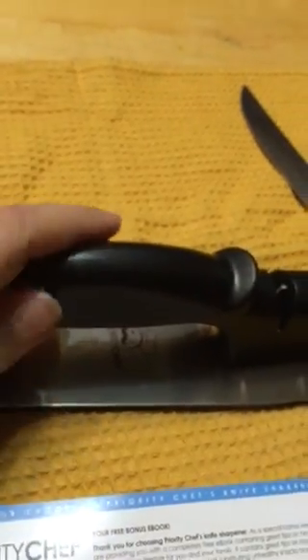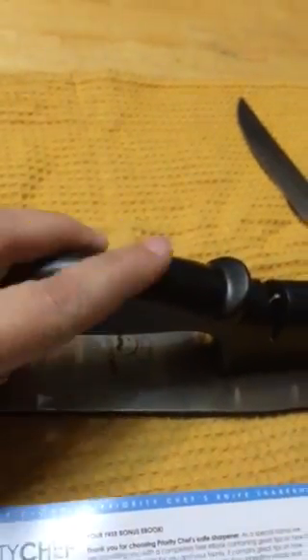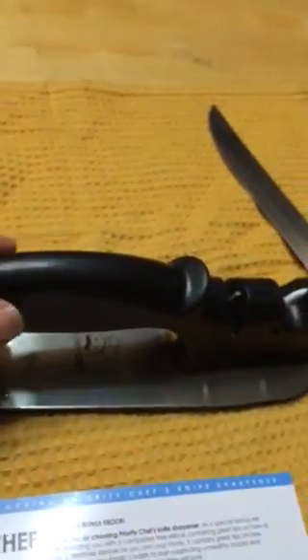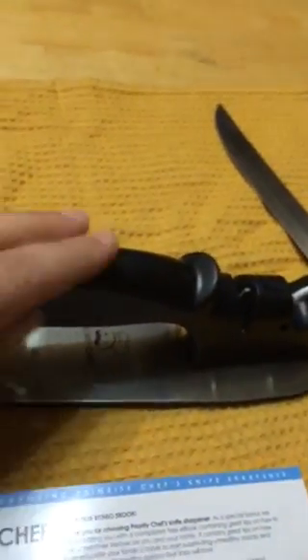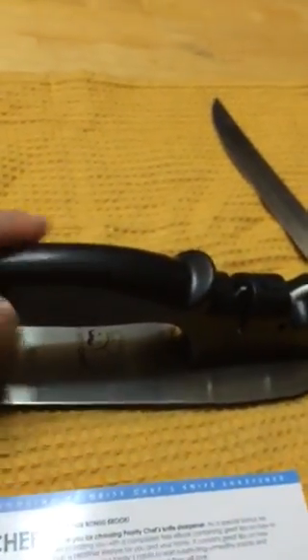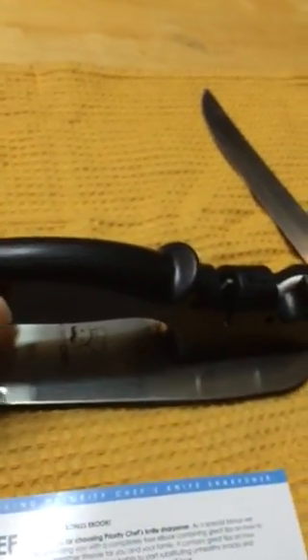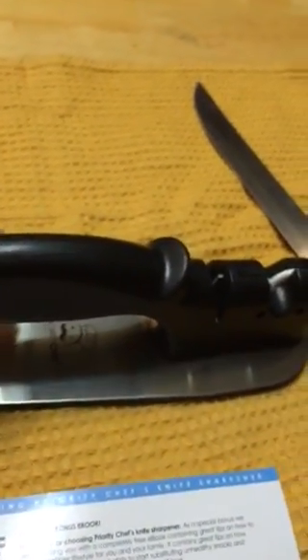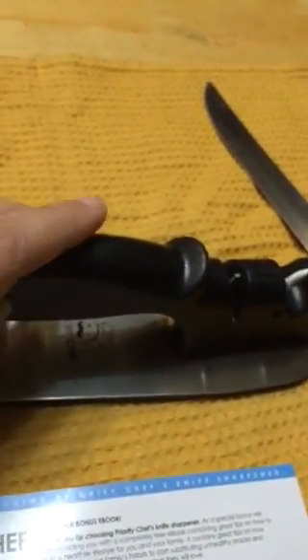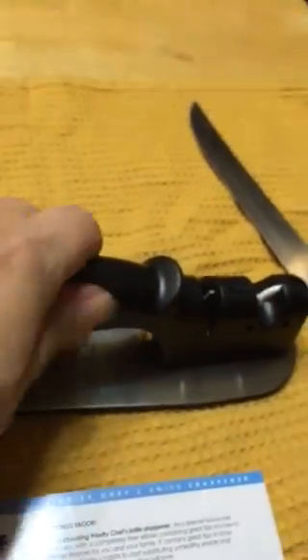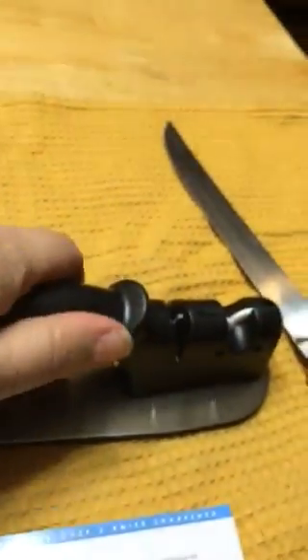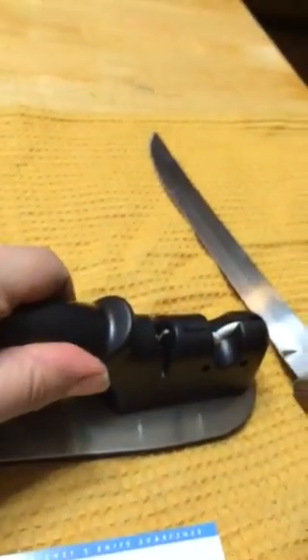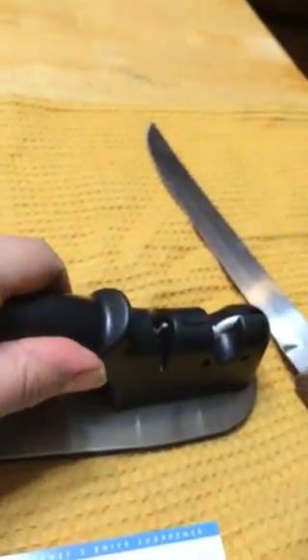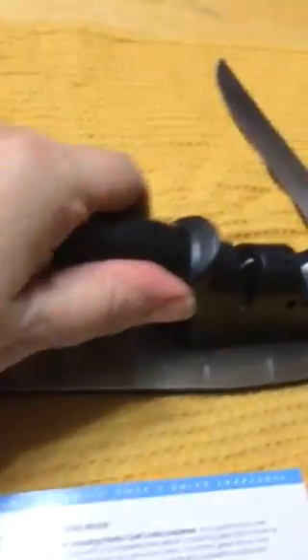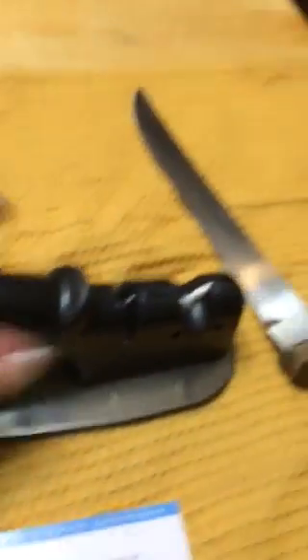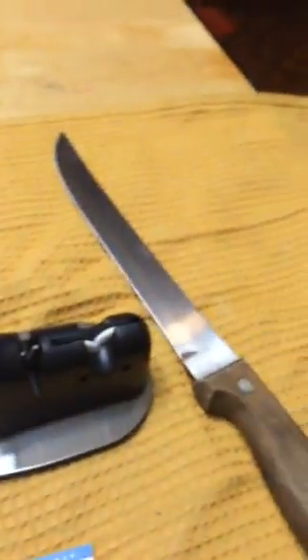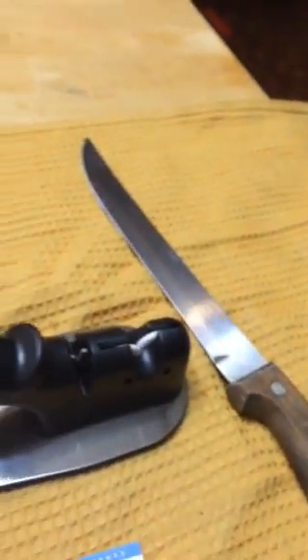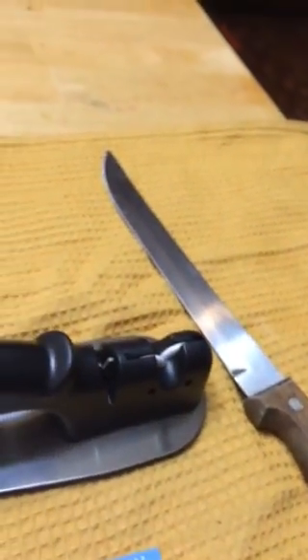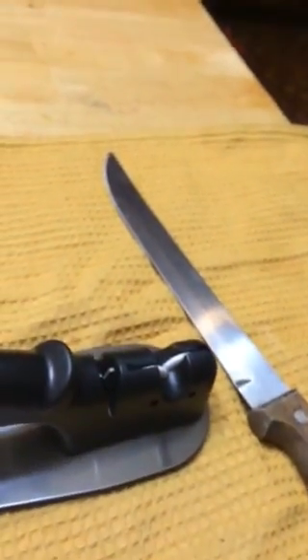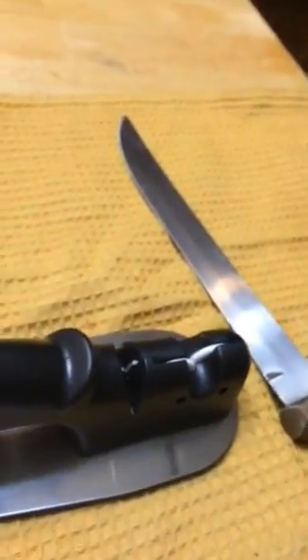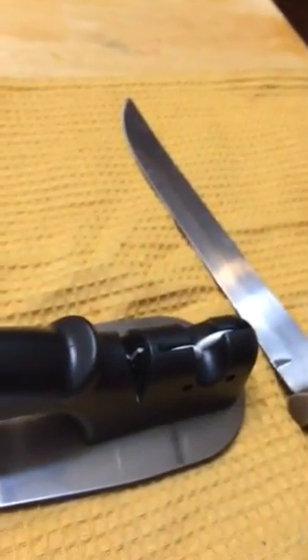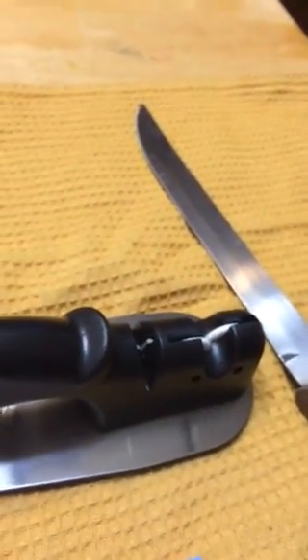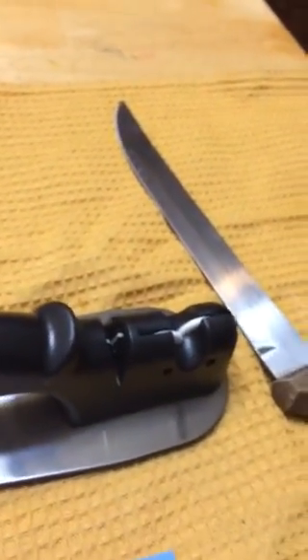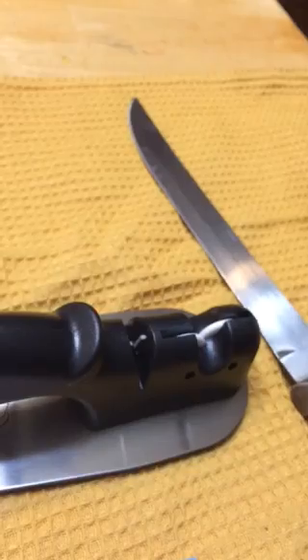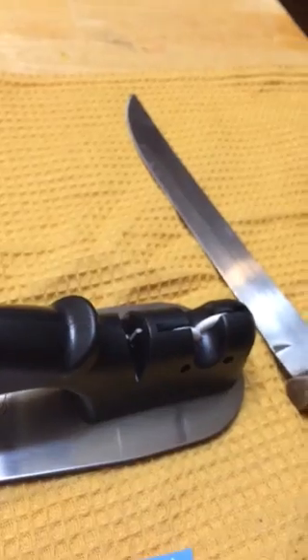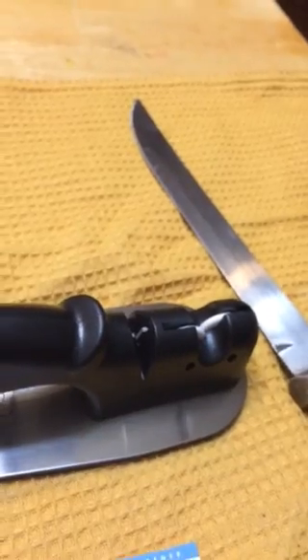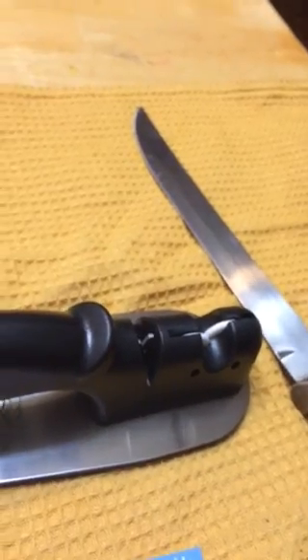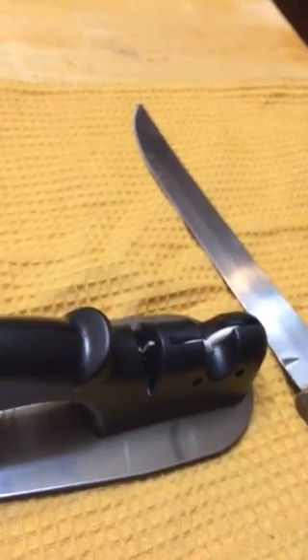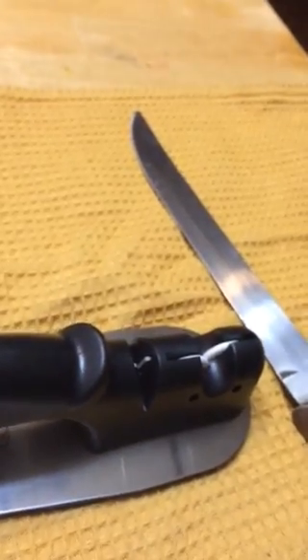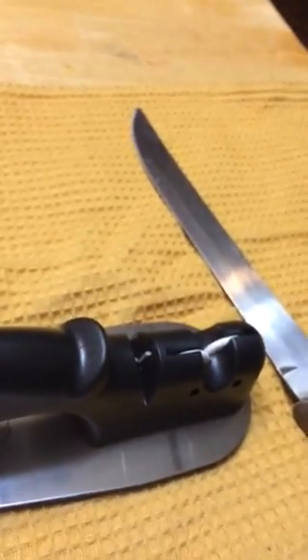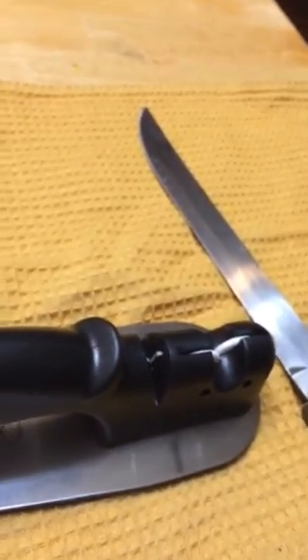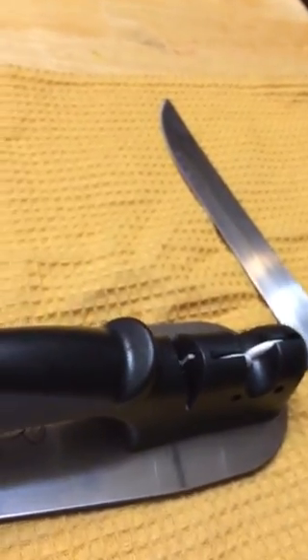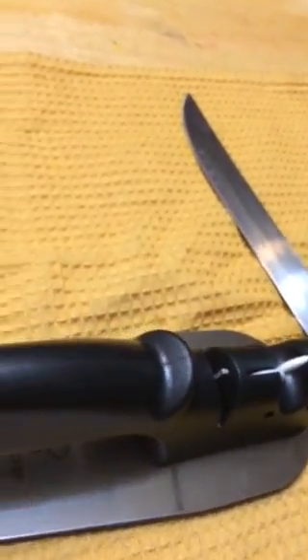It does have a high quality plastic handle and a stainless steel base. This sharpens to a professional finish and is recommended and approved by chefs.